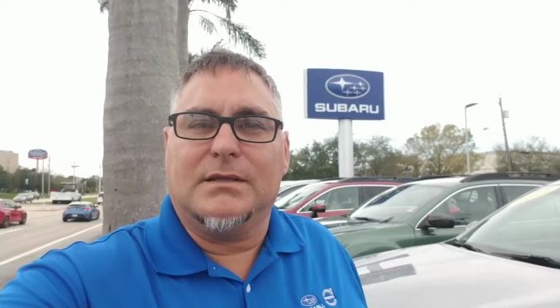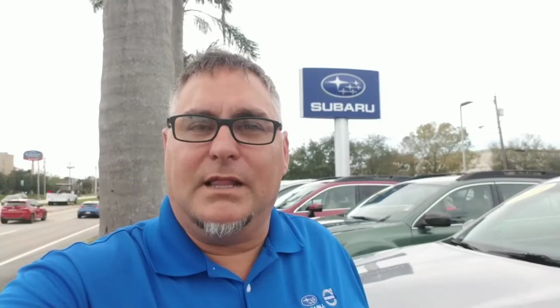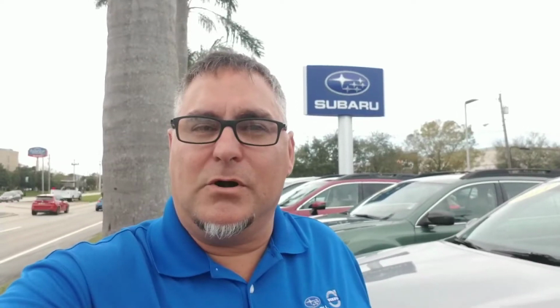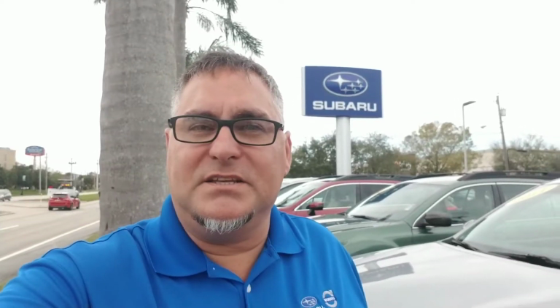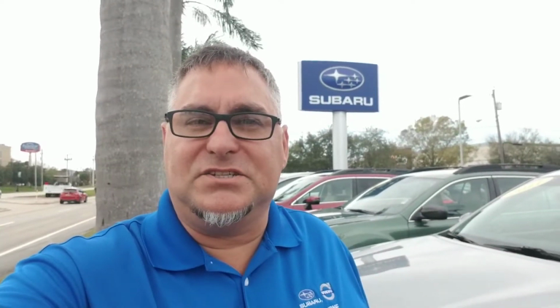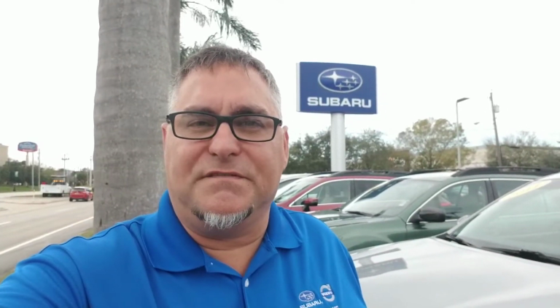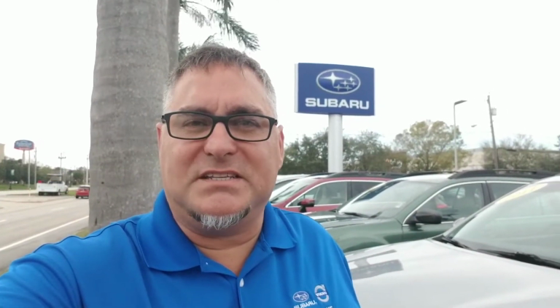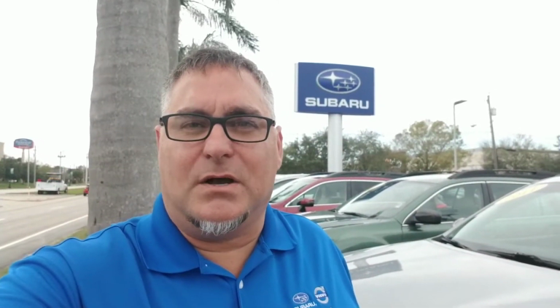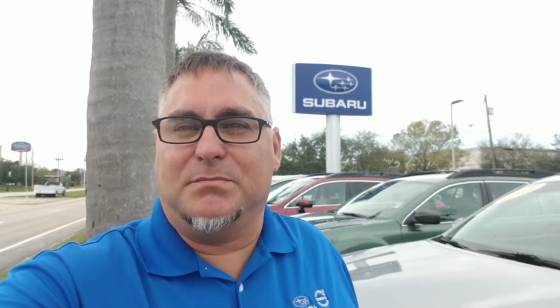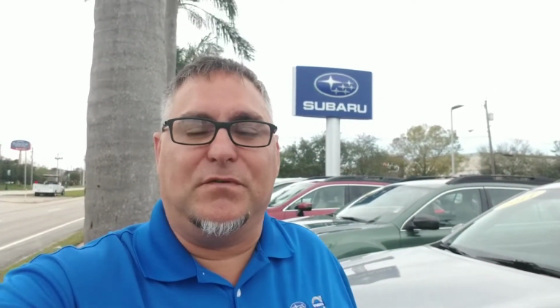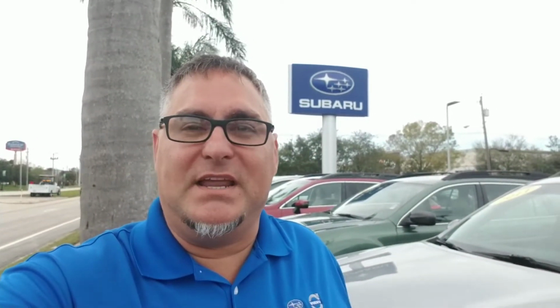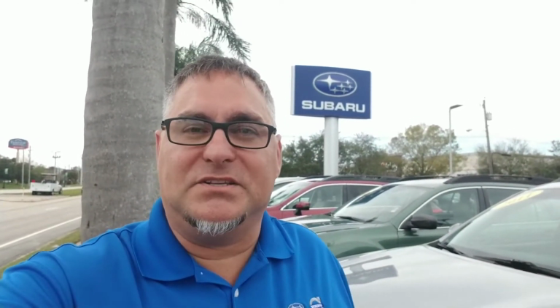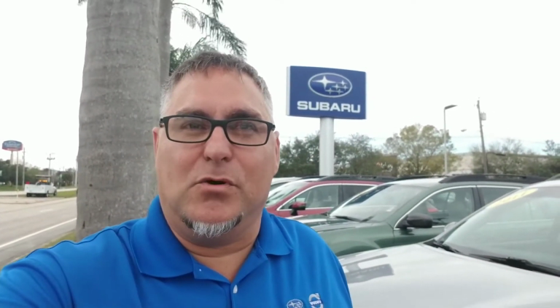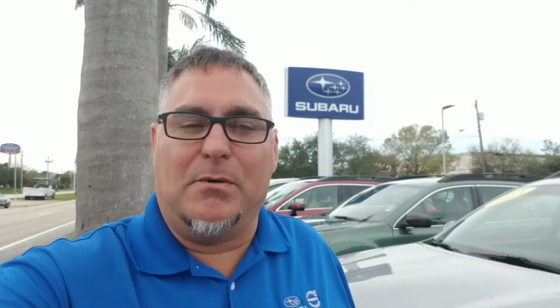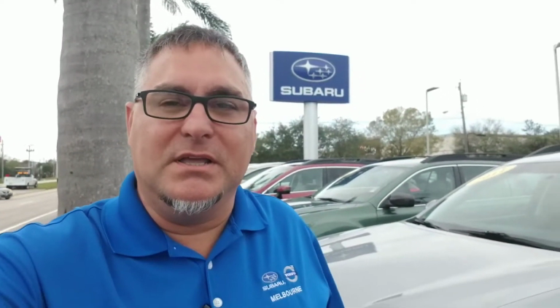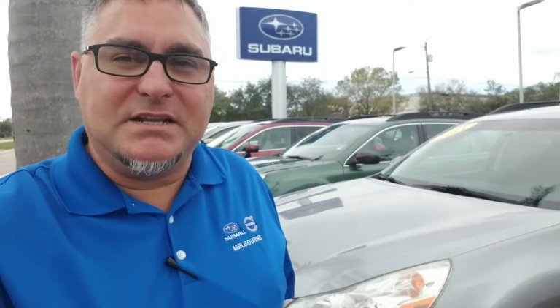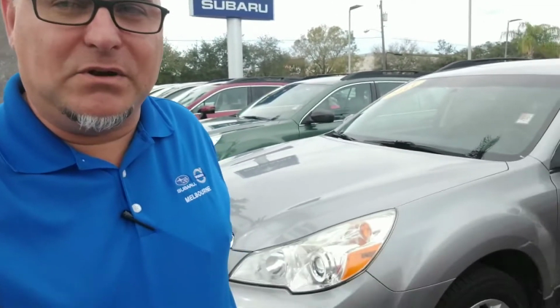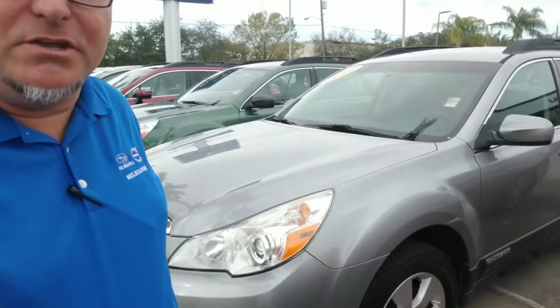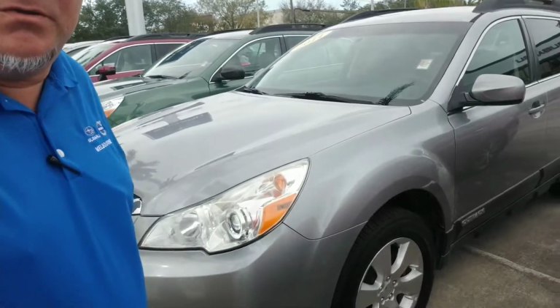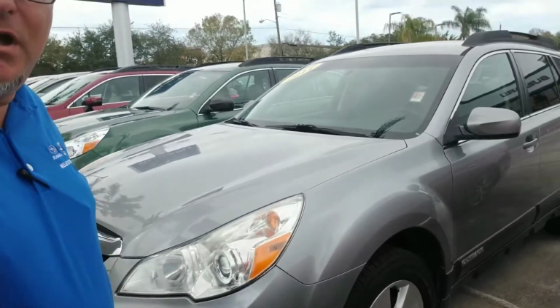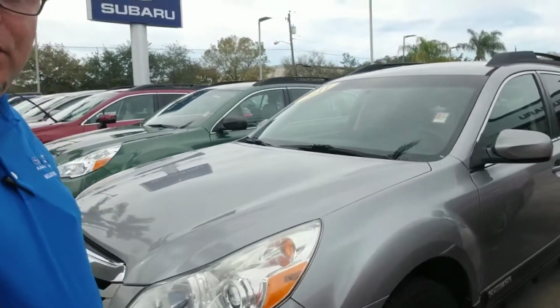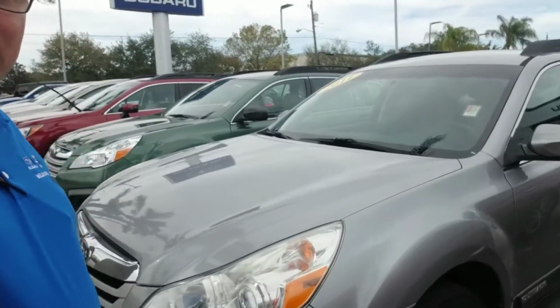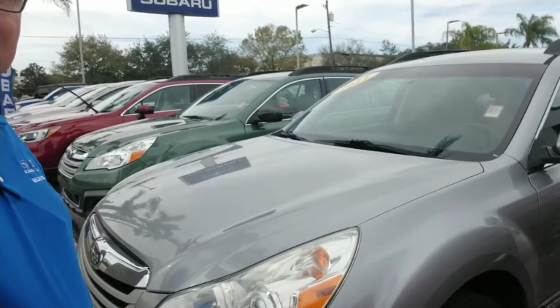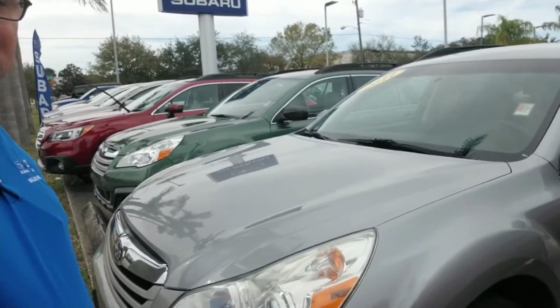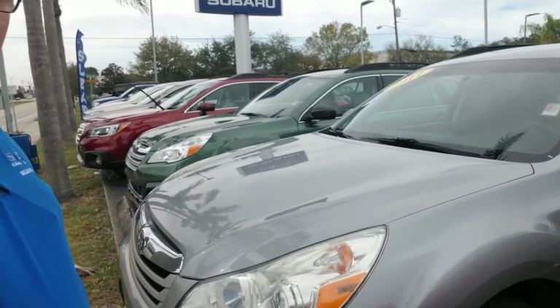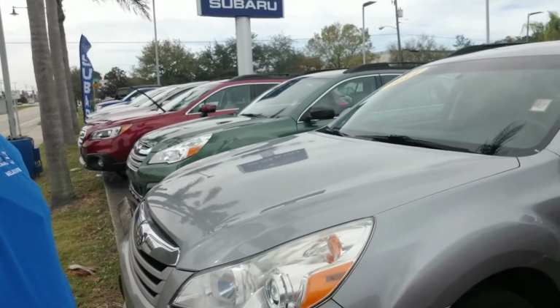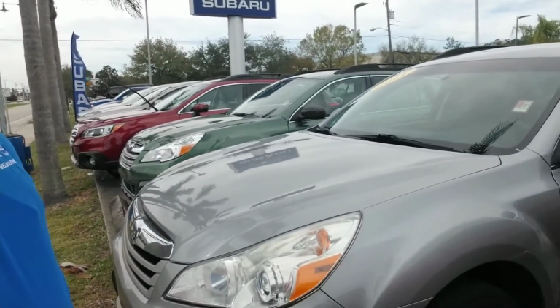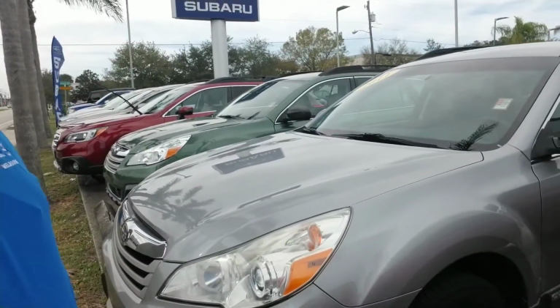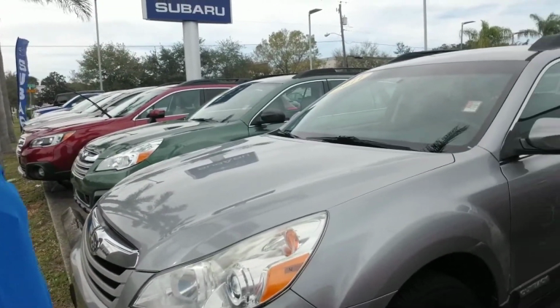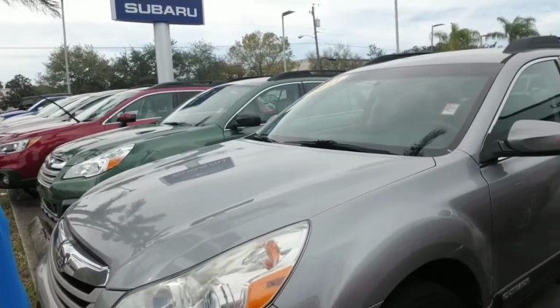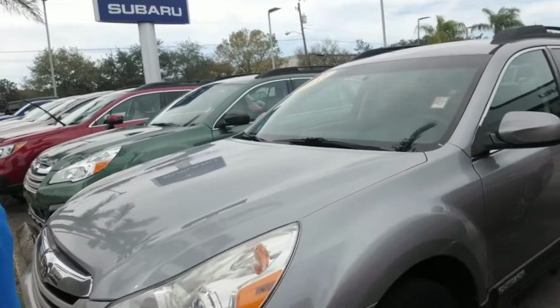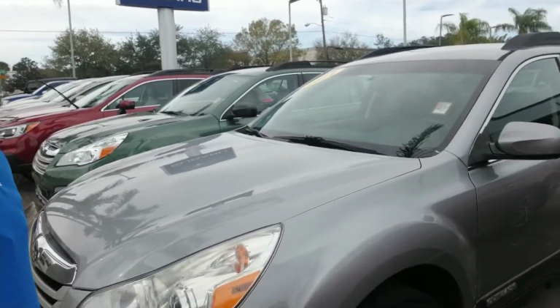Hello Maria, this is Joseph Hanks and it's always a beautiful day here at Subaru of Melbourne. Today I want to show you a few of our Subaru Outbacks that we do have available that are pre-owned.